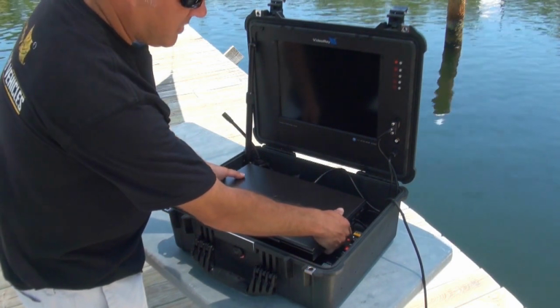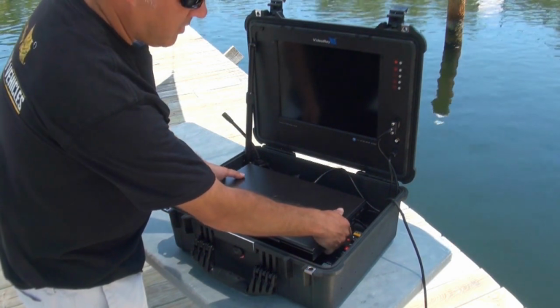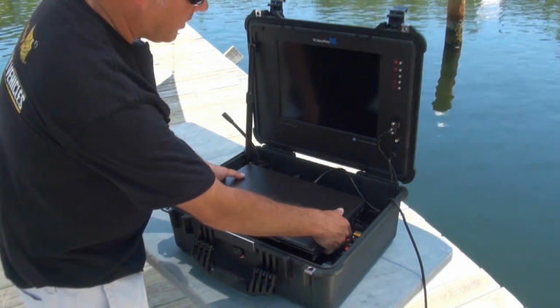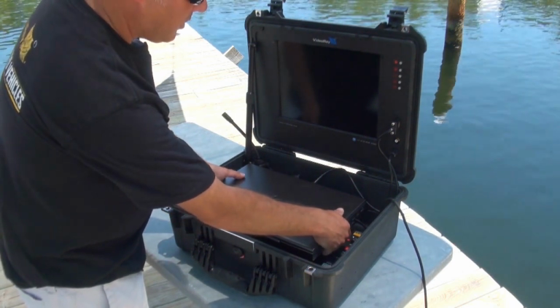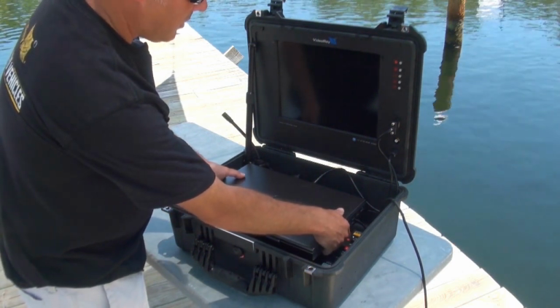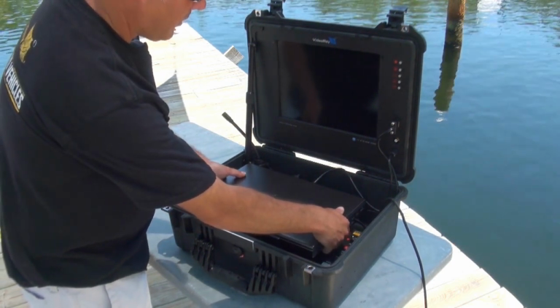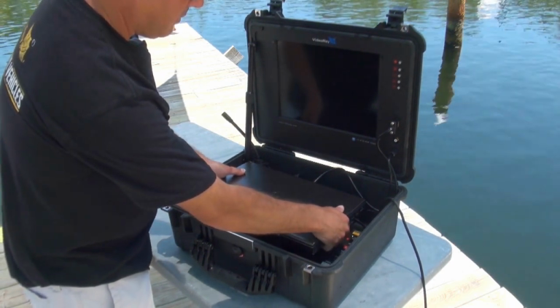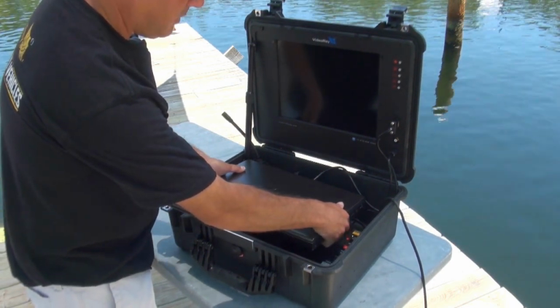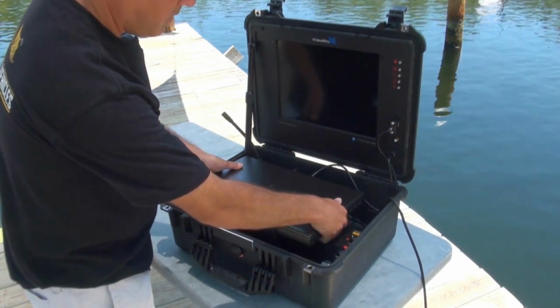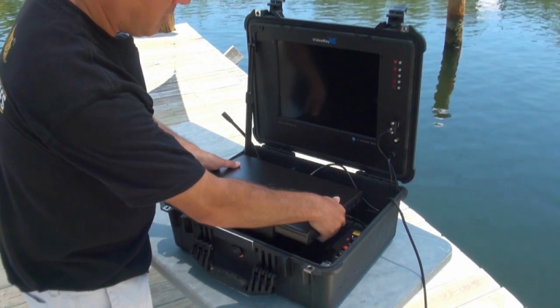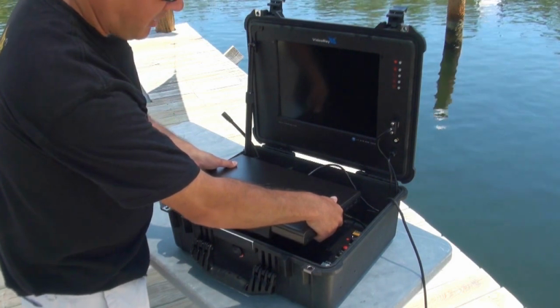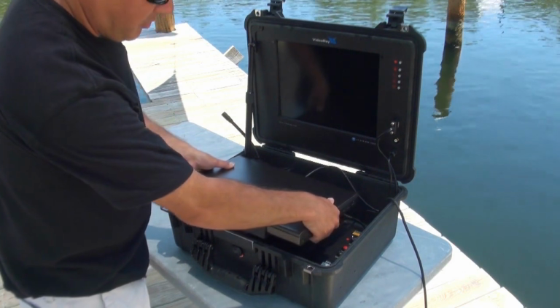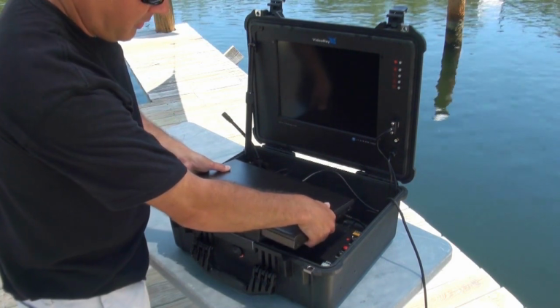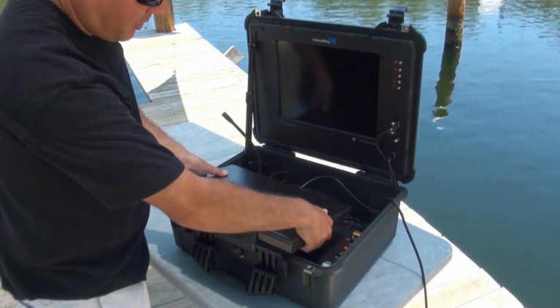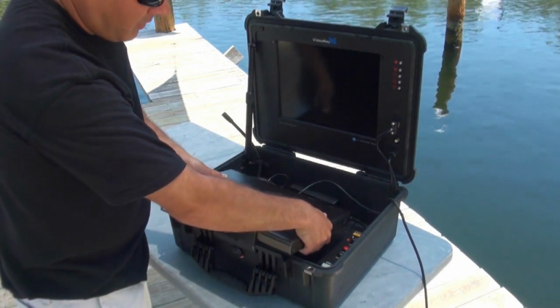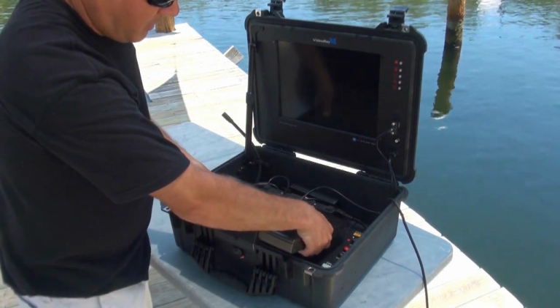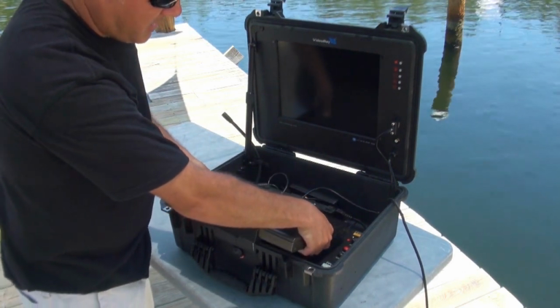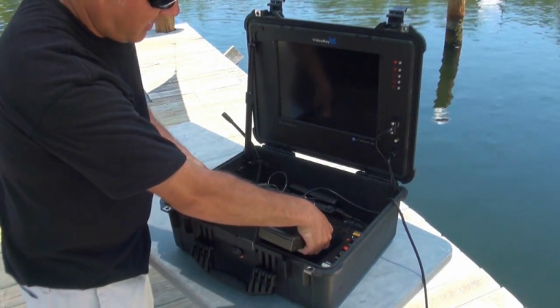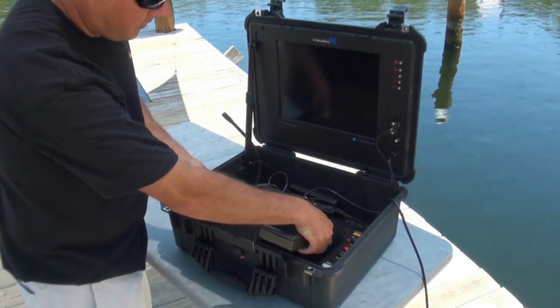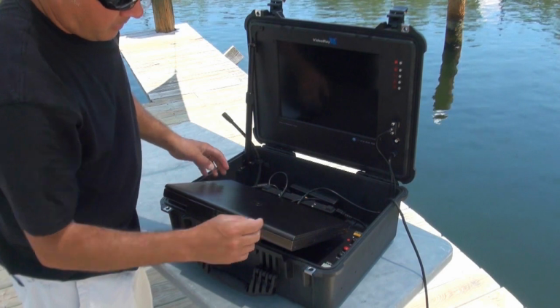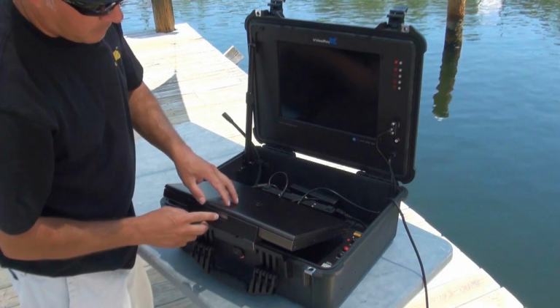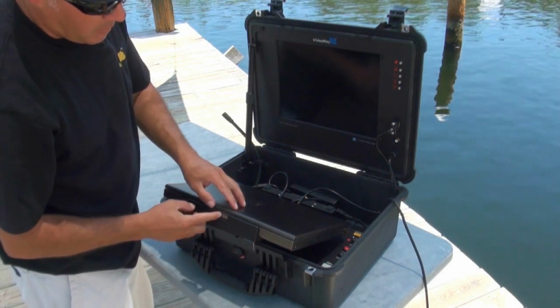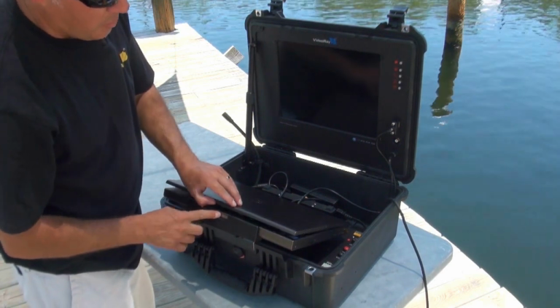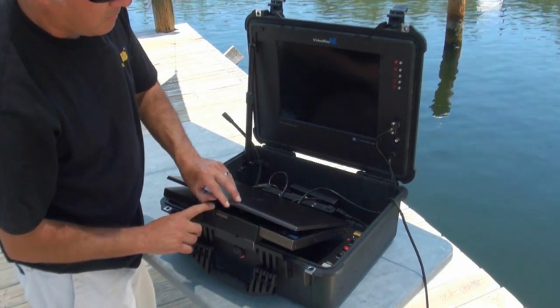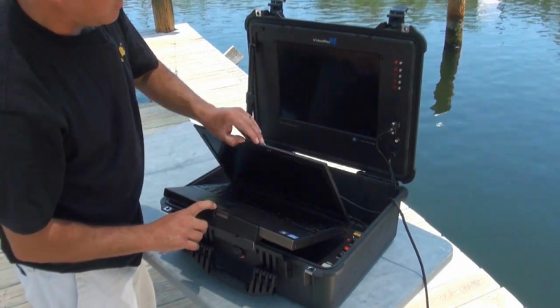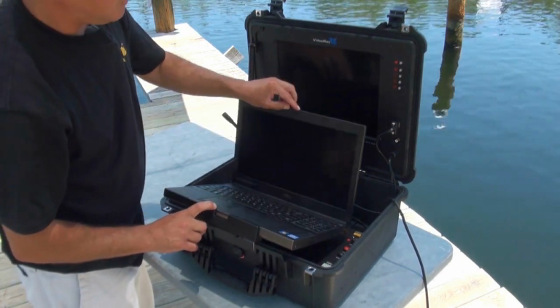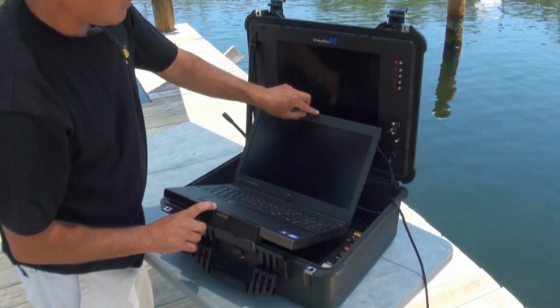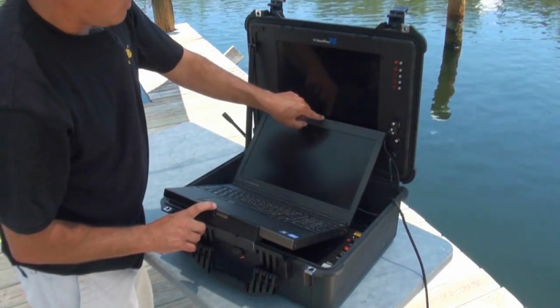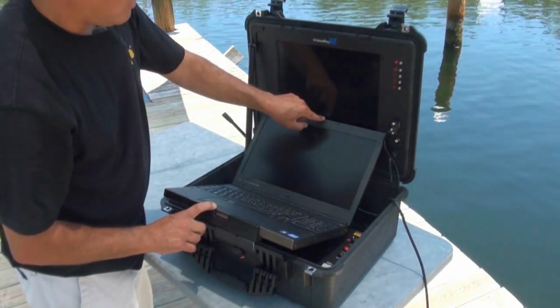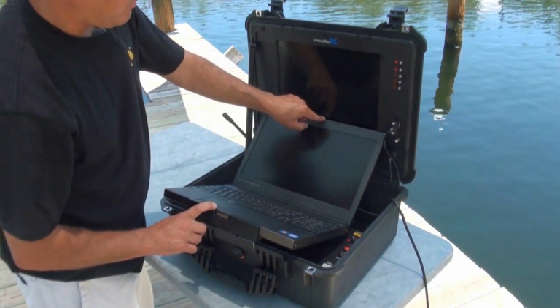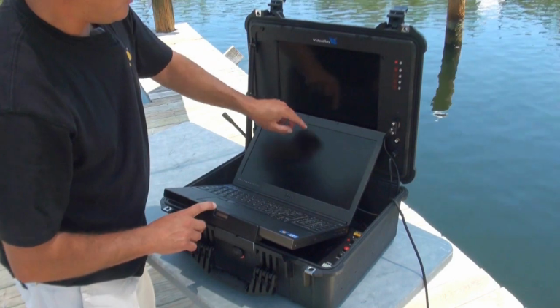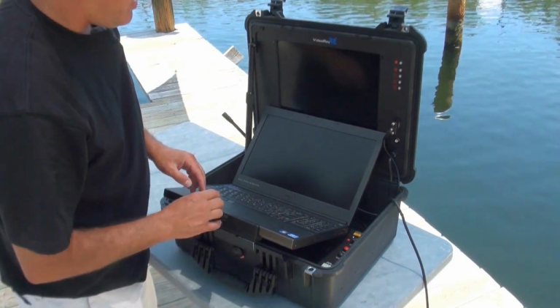This computer is on a cradle here. When we get ready to pilot, we're going to pull the cradle up and send it back. Then we're going to open the lid and push that back.